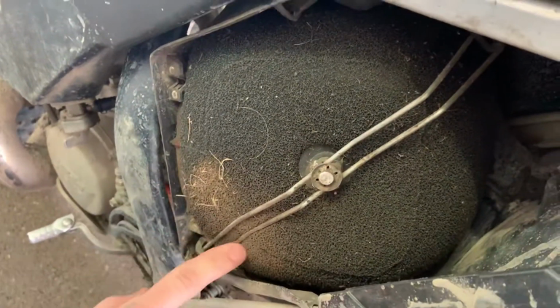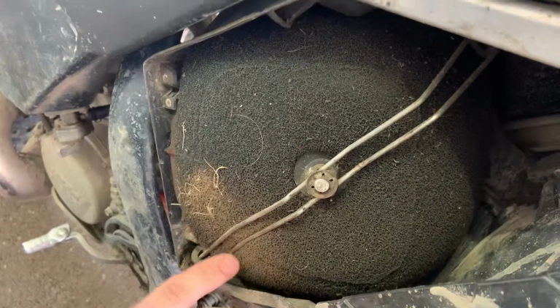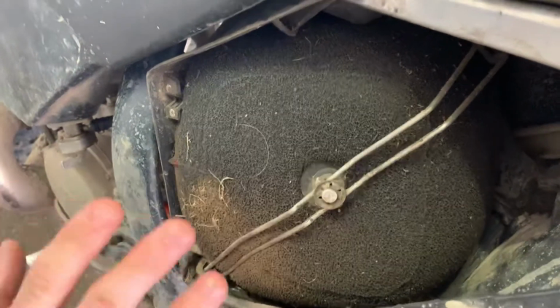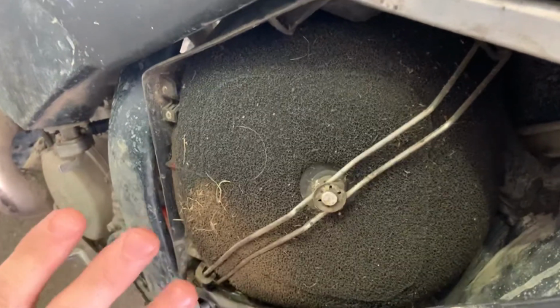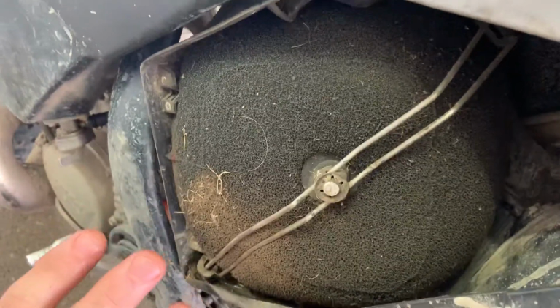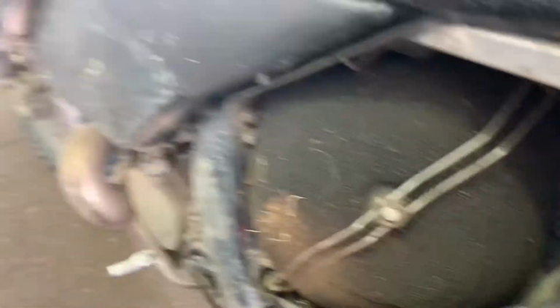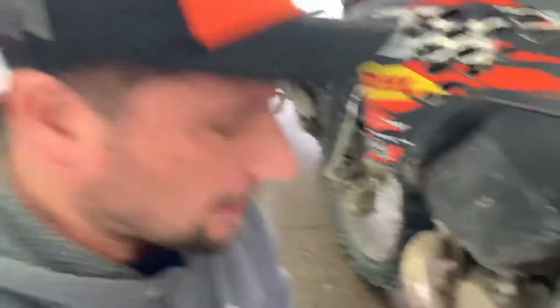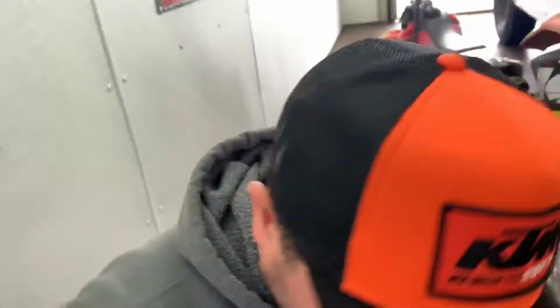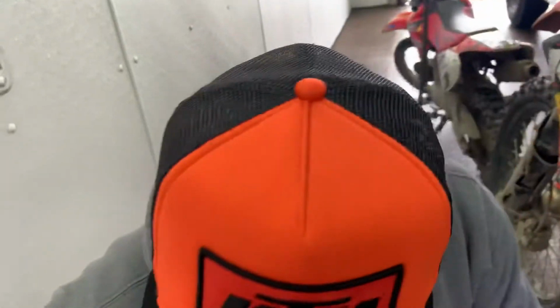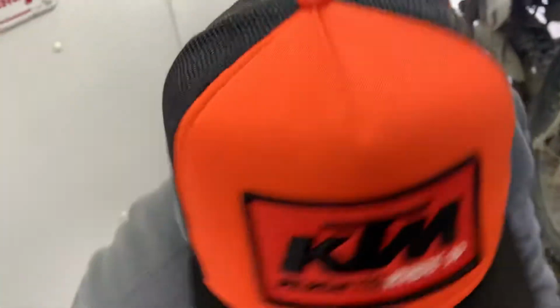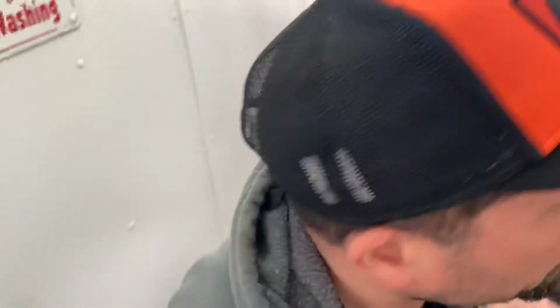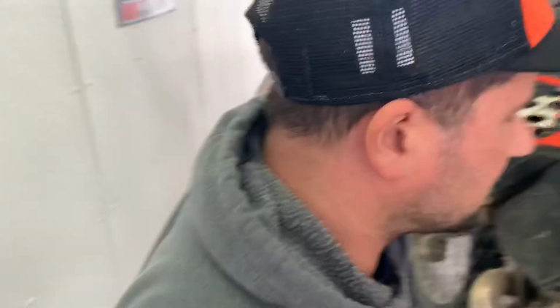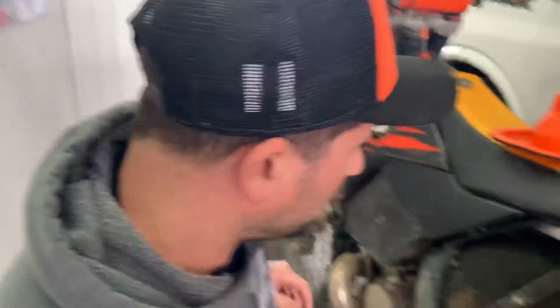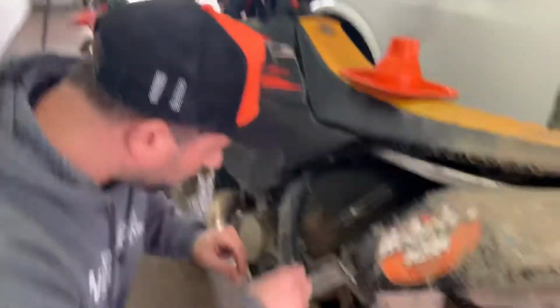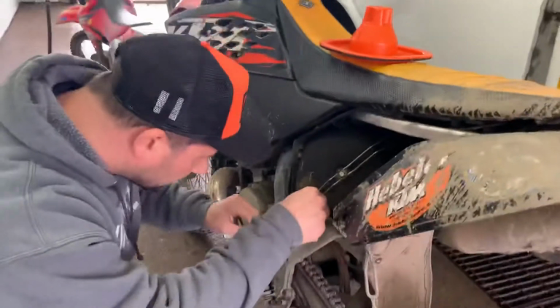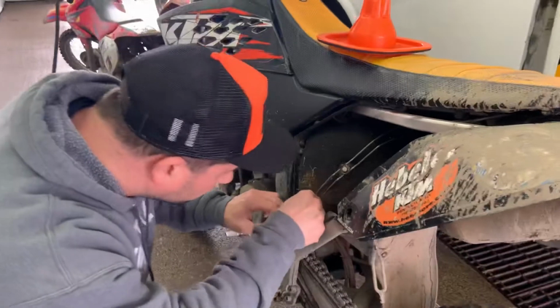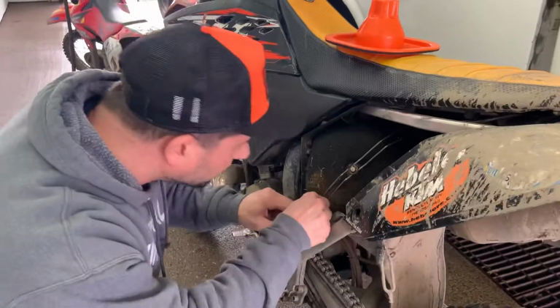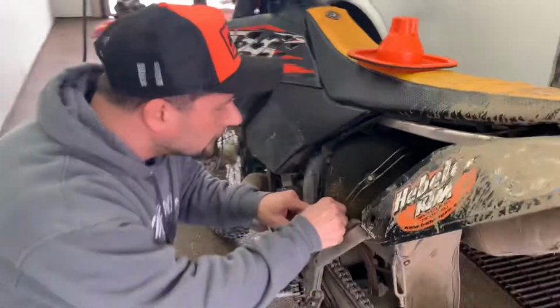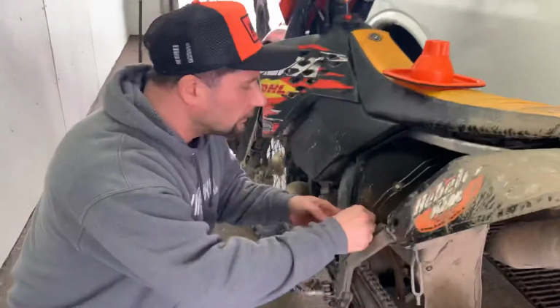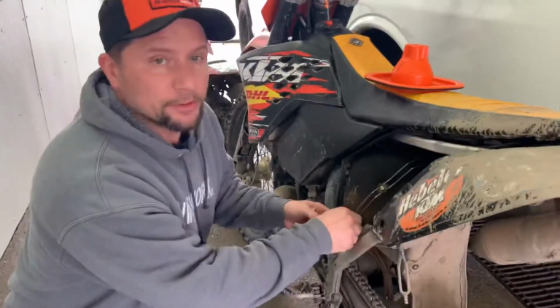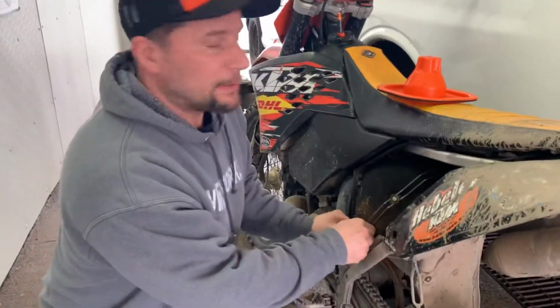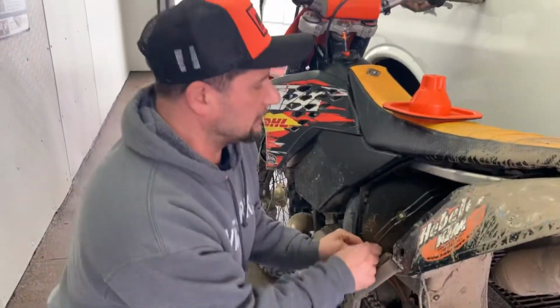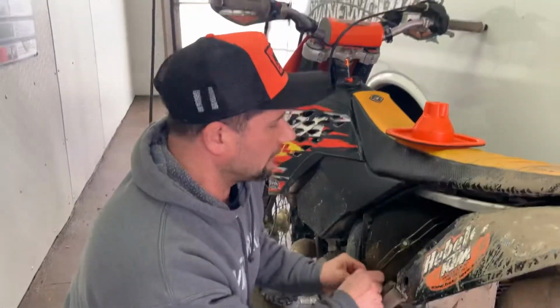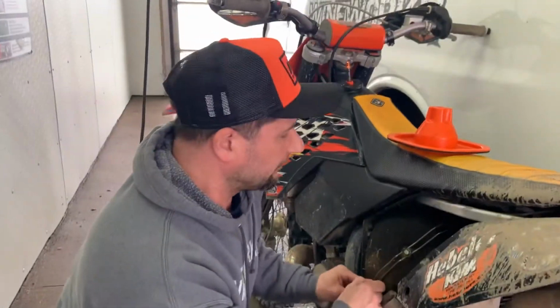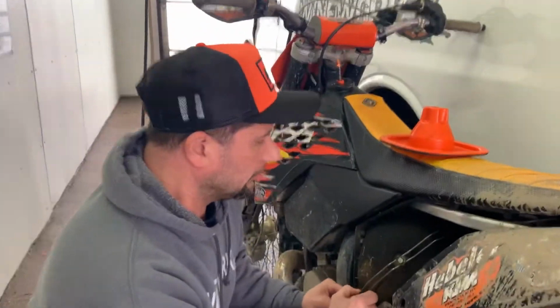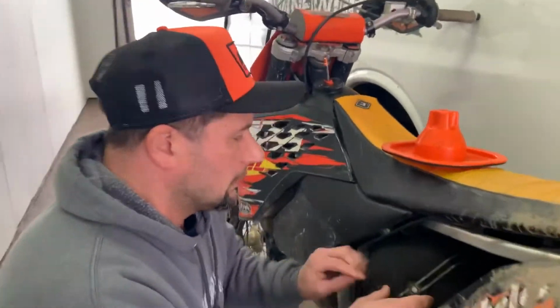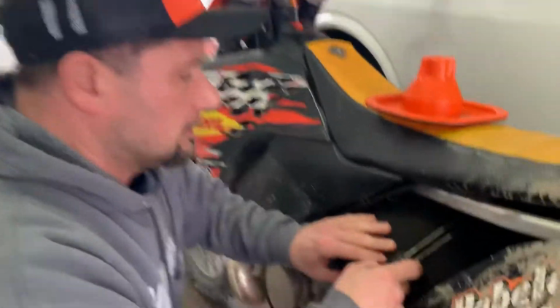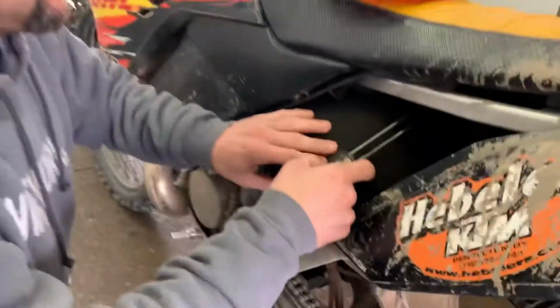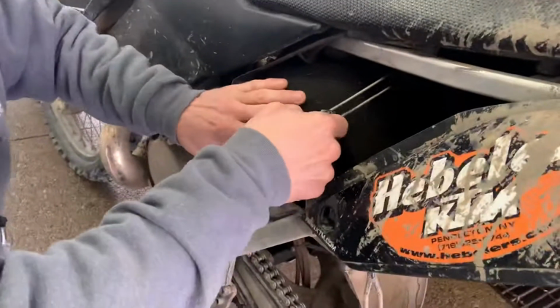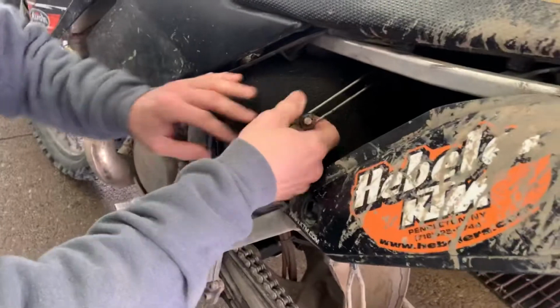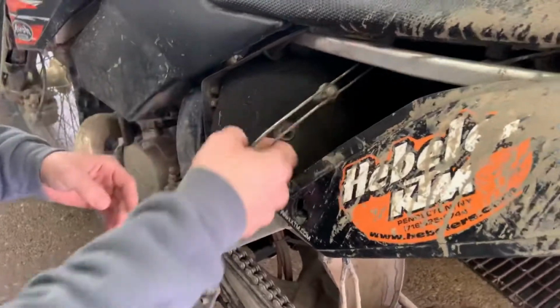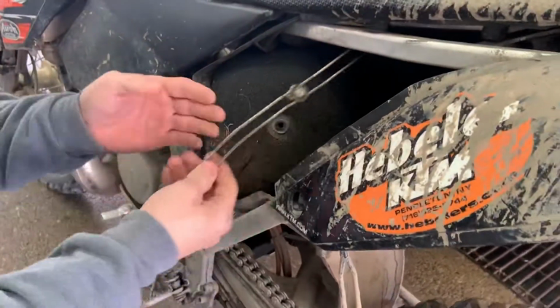It's very, very important to clean it out. That's probably the single most important thing you can do when you own a dirt bike — clean the air filter. So you're just gonna open this up like this.